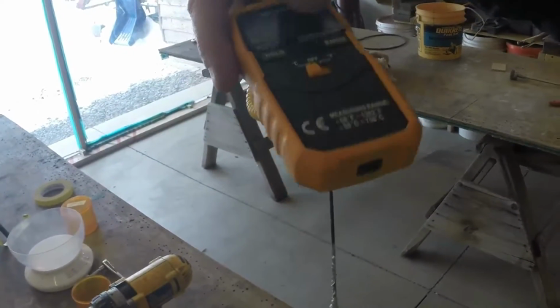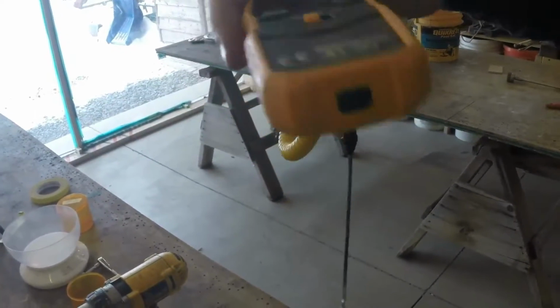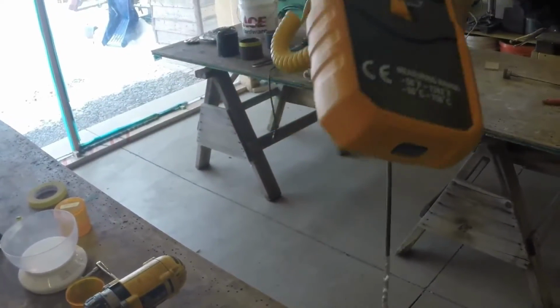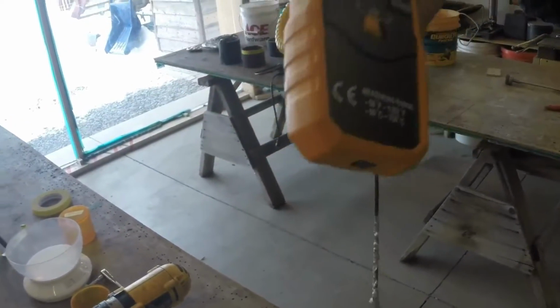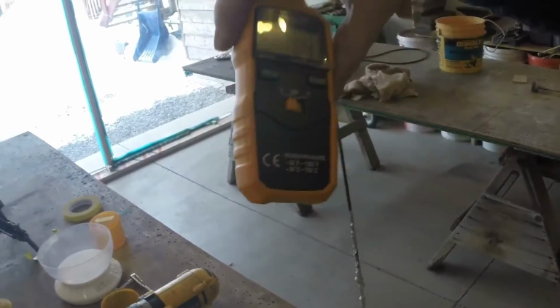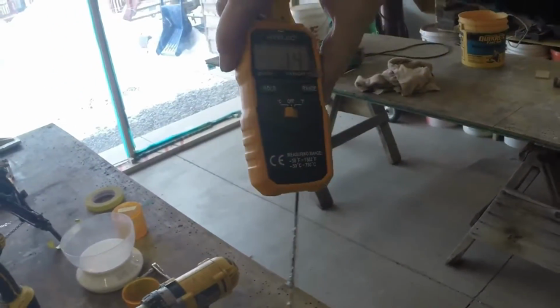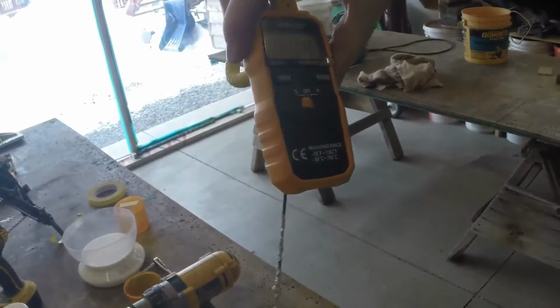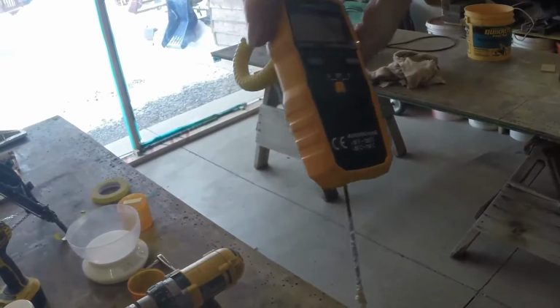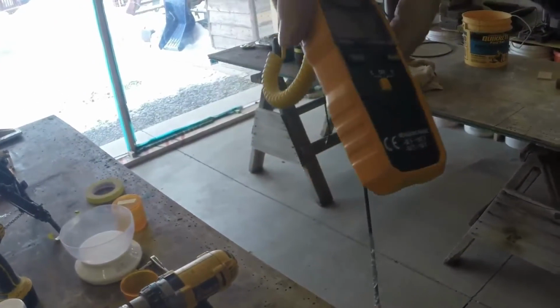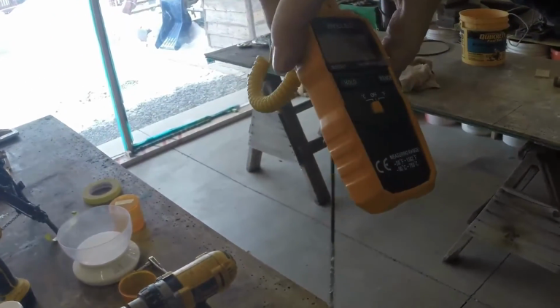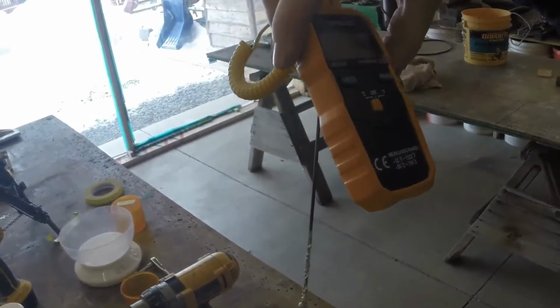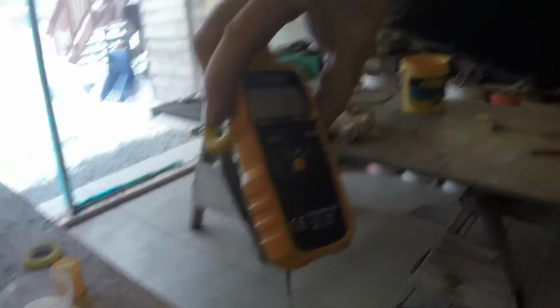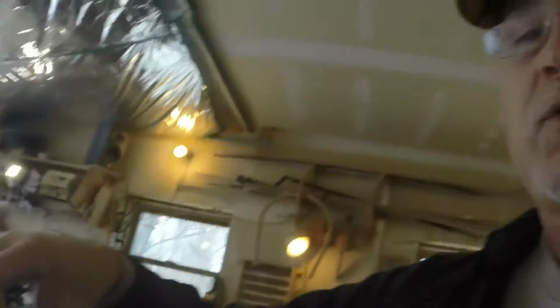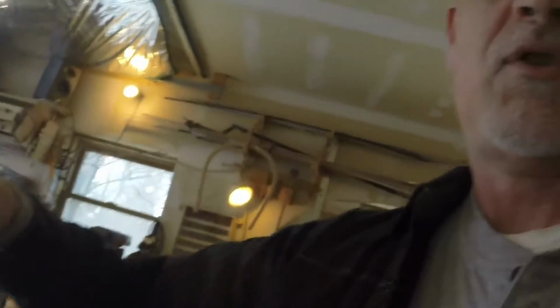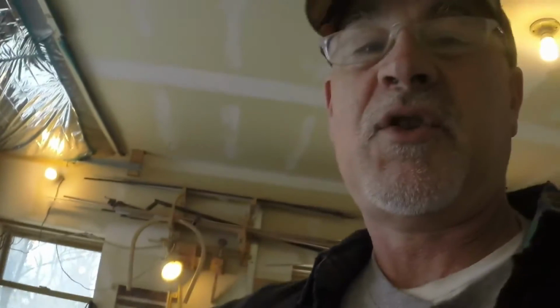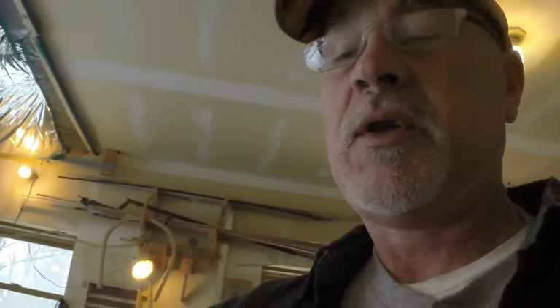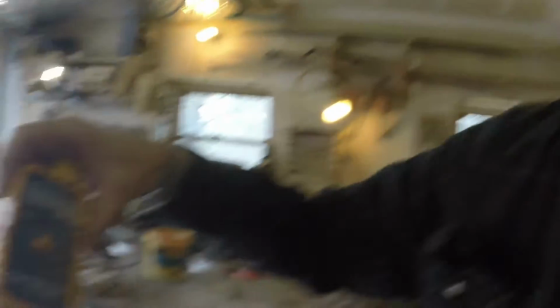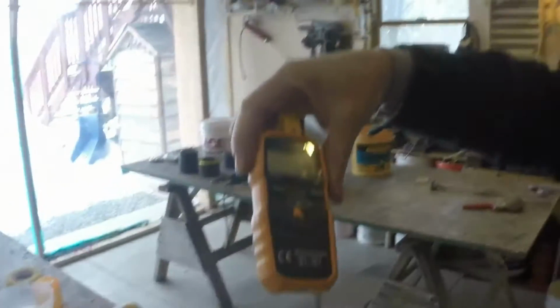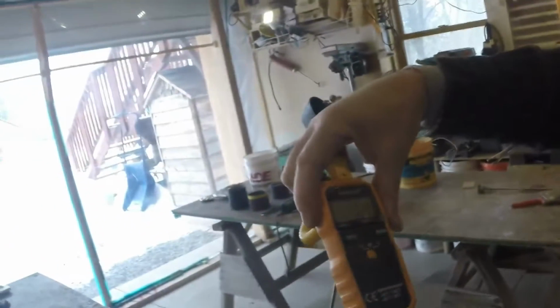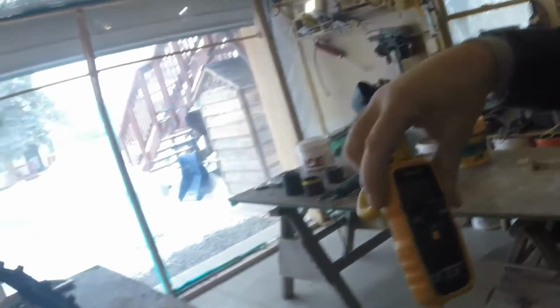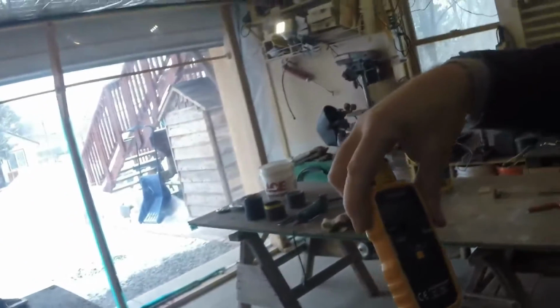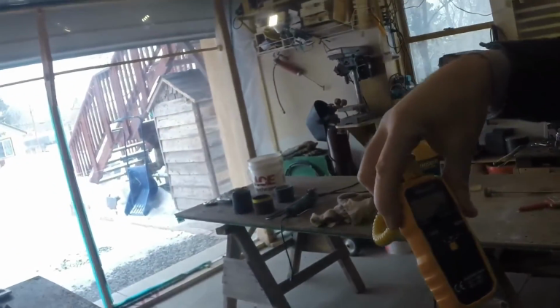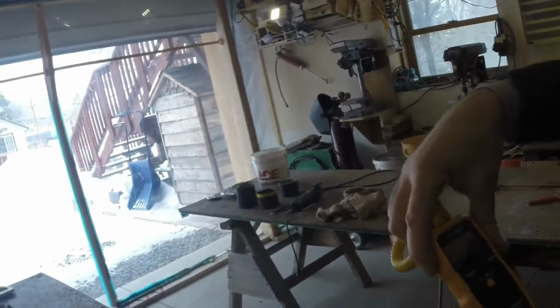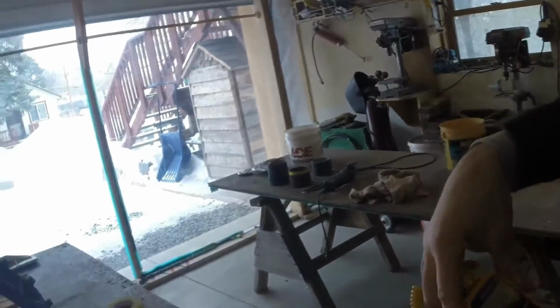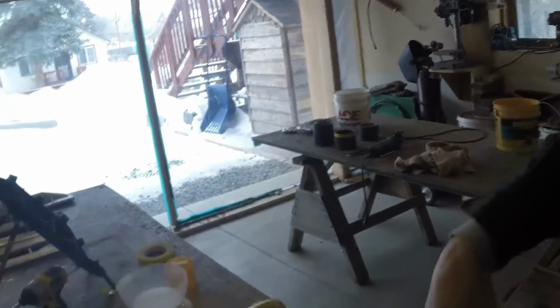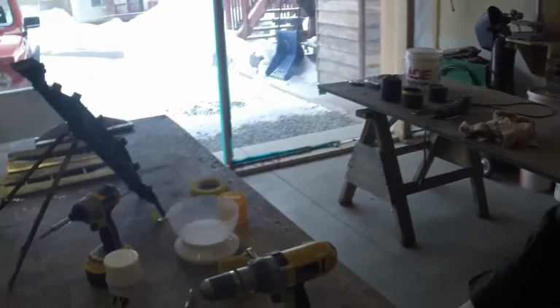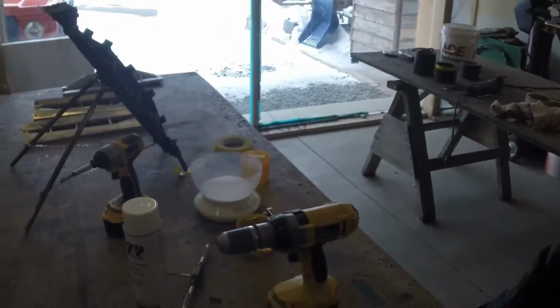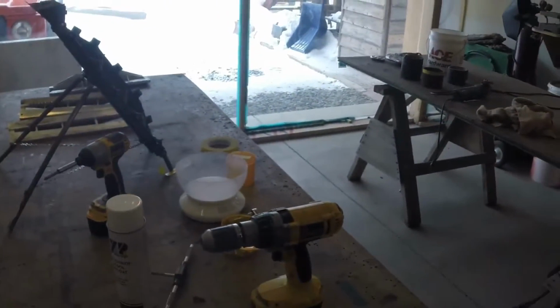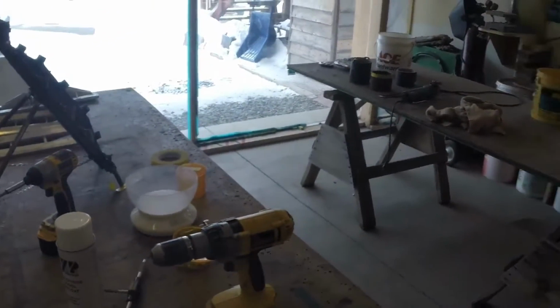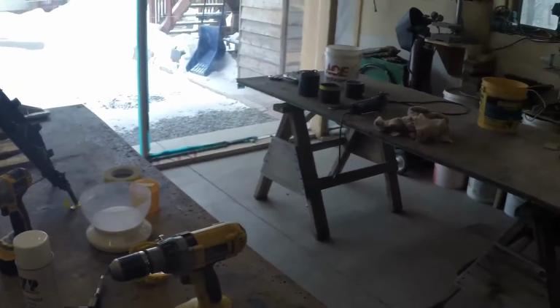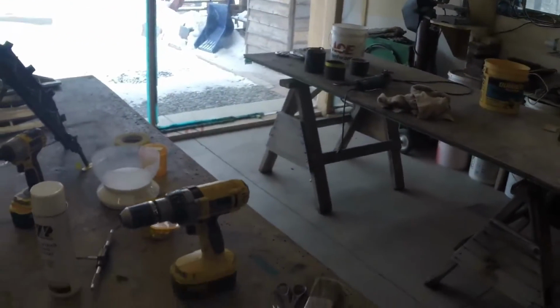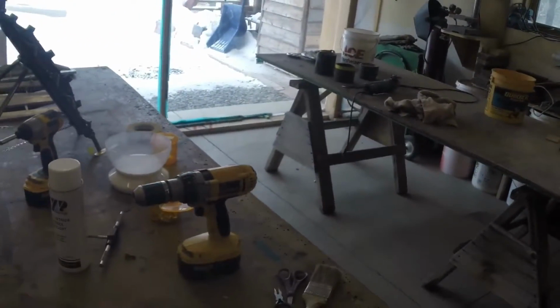$13 — that's with shipping from China. It took six weeks to get here, but it's worth every penny of $13.